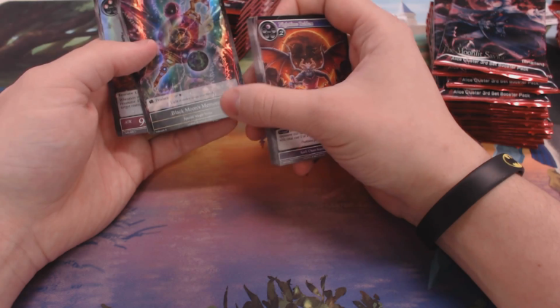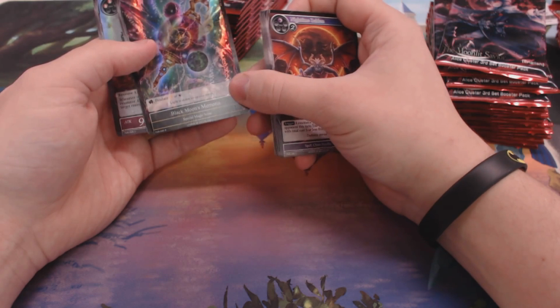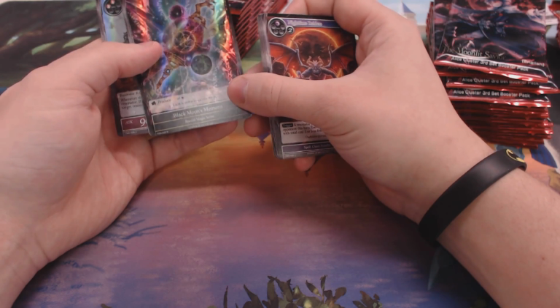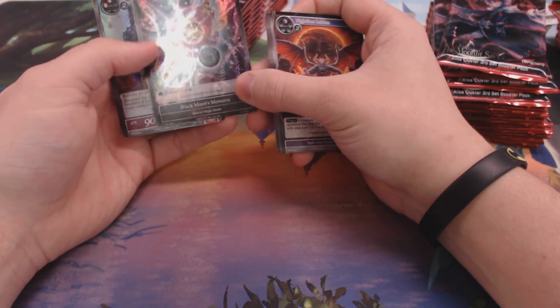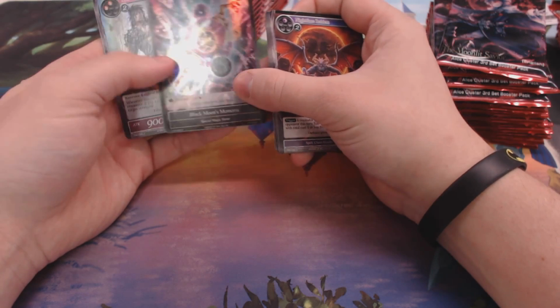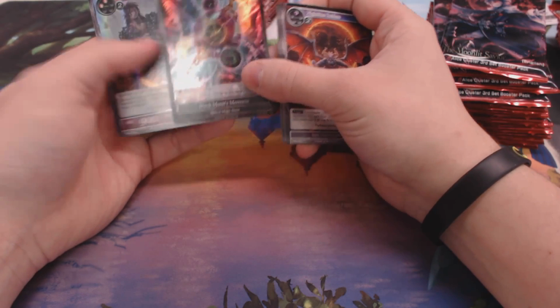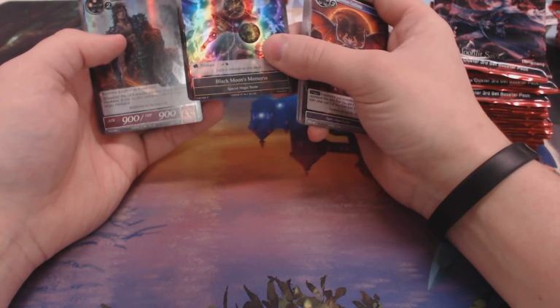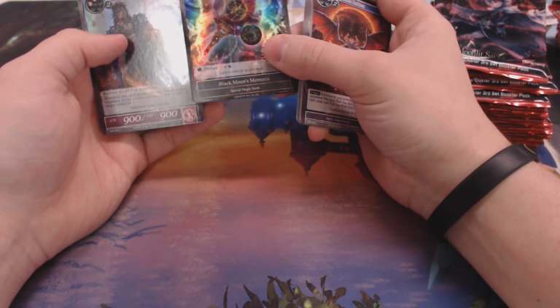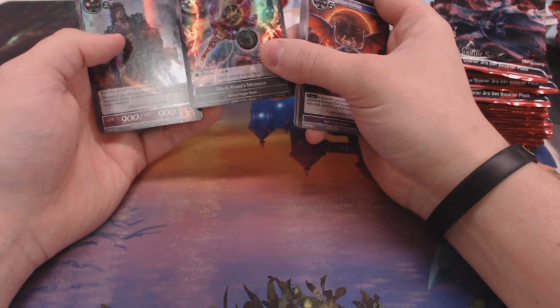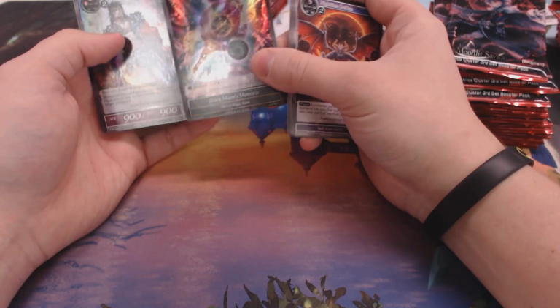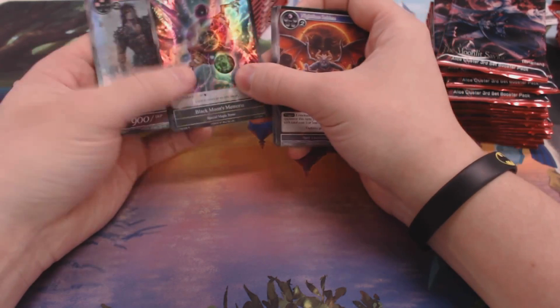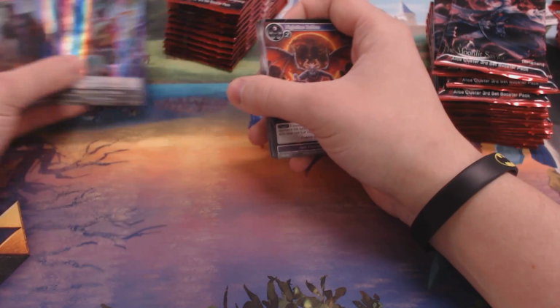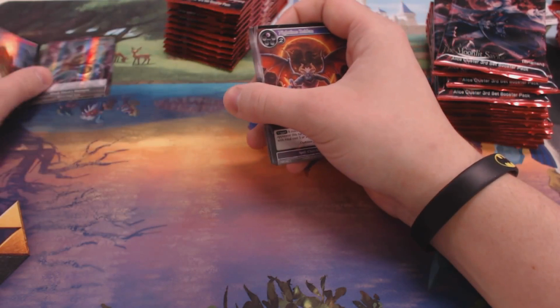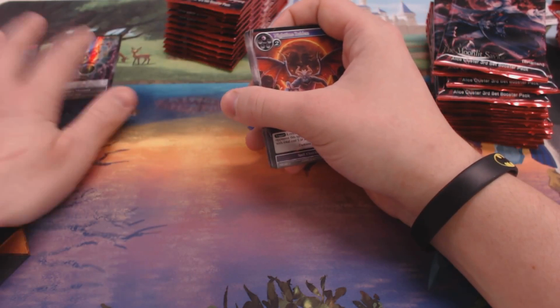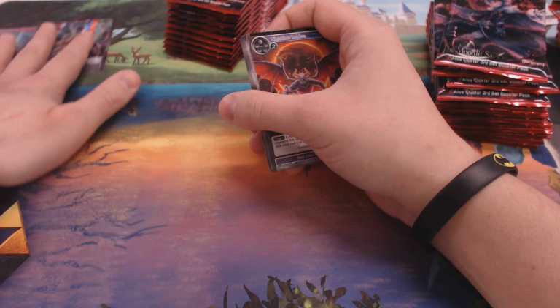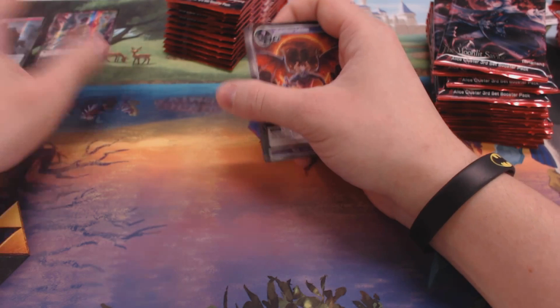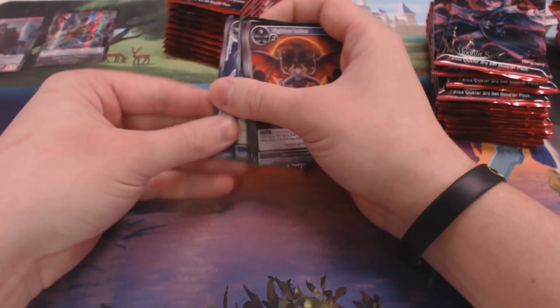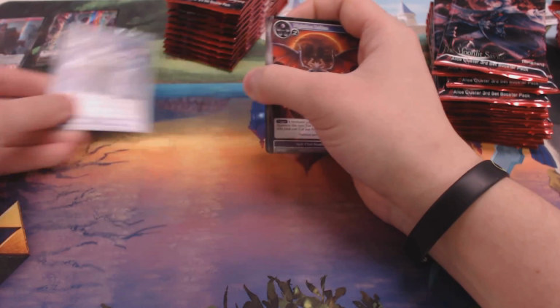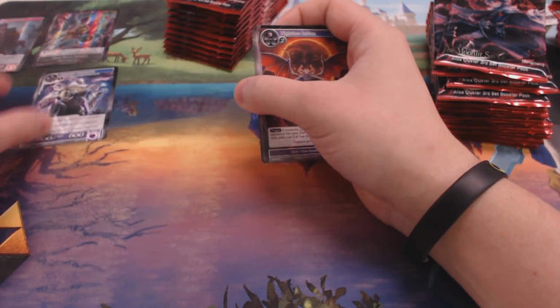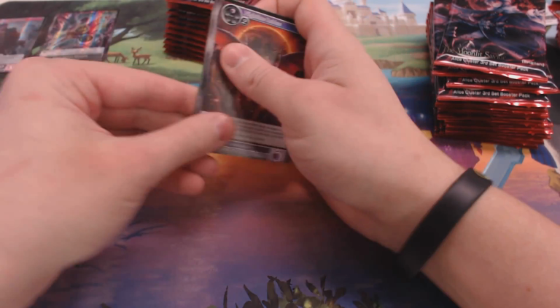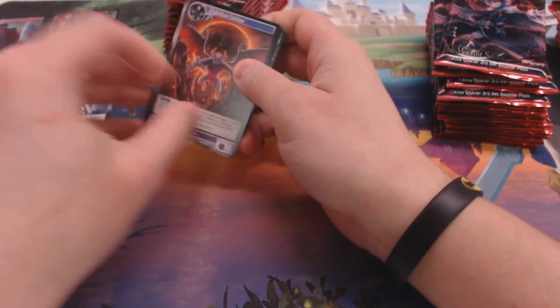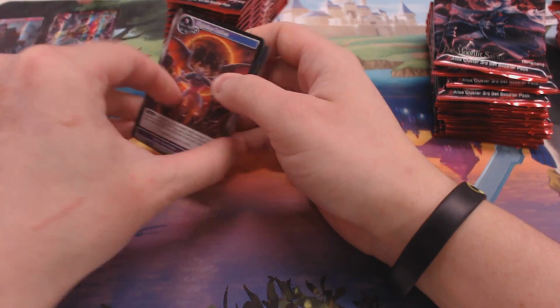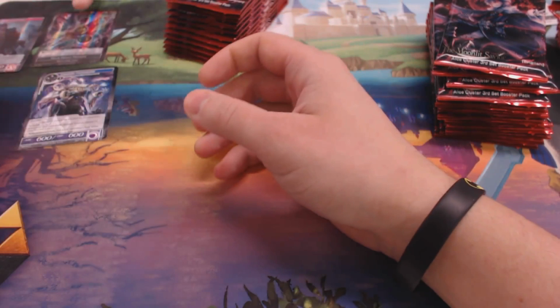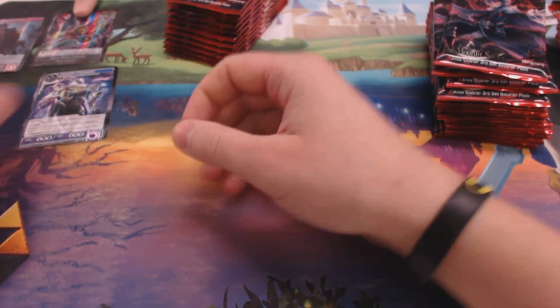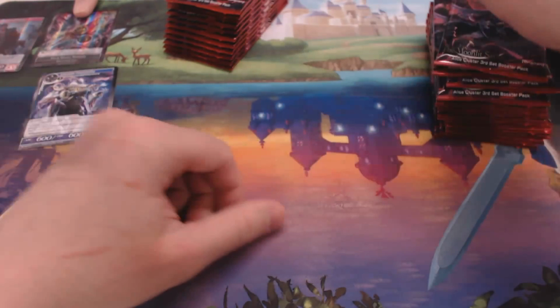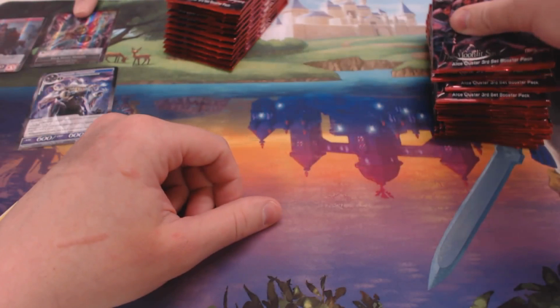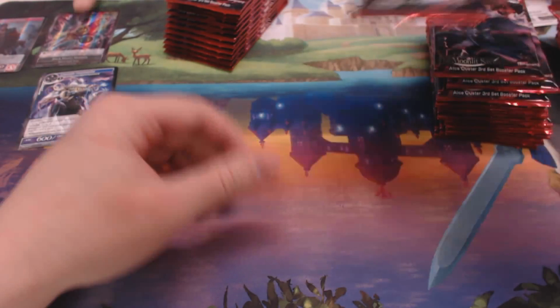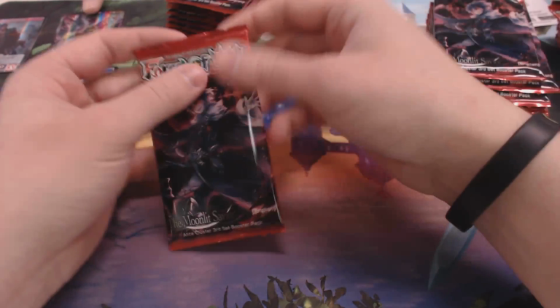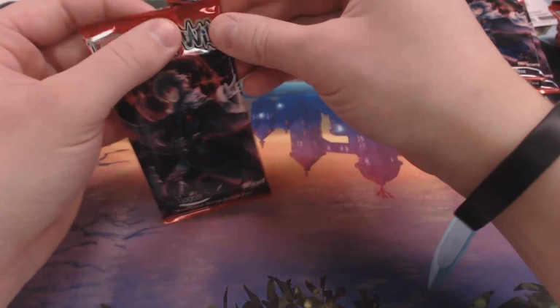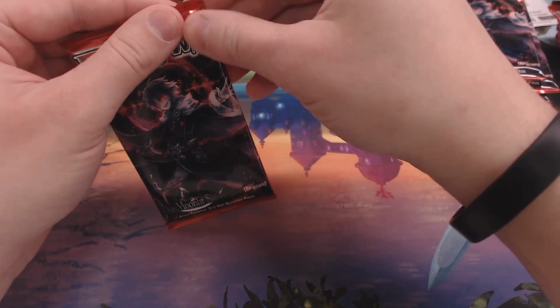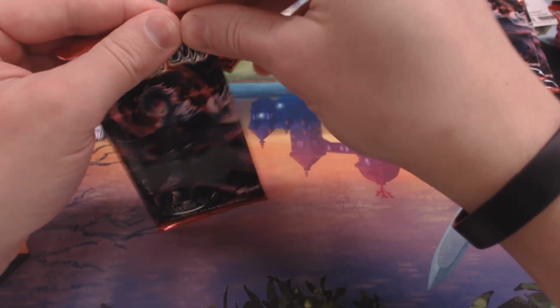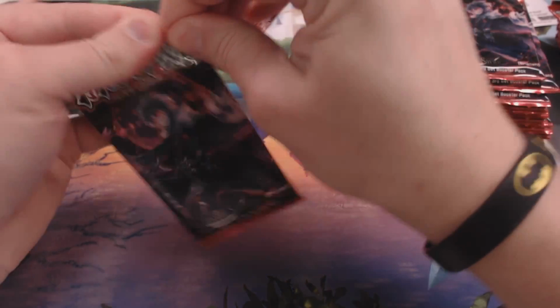Foil Black Moon's Memoriam. And a Foil Mordred, which you can get in the pre-con — delightful. A reprint. We got our one stone for that bug deck.